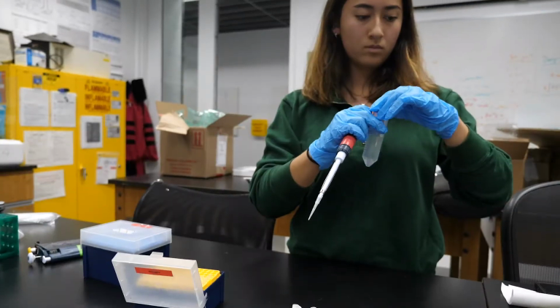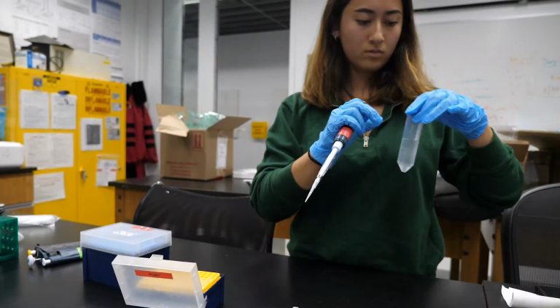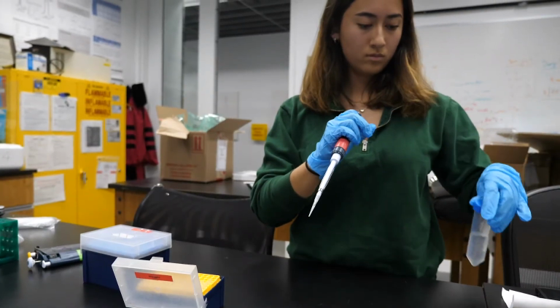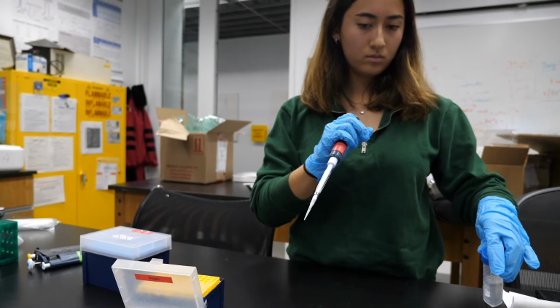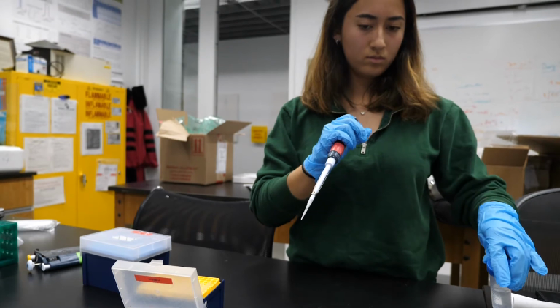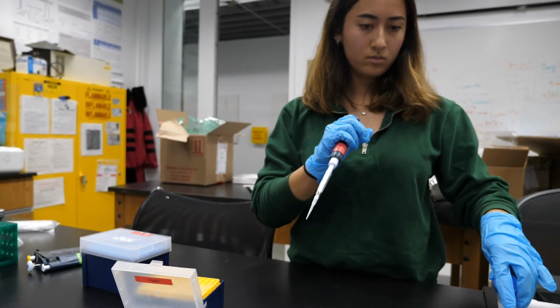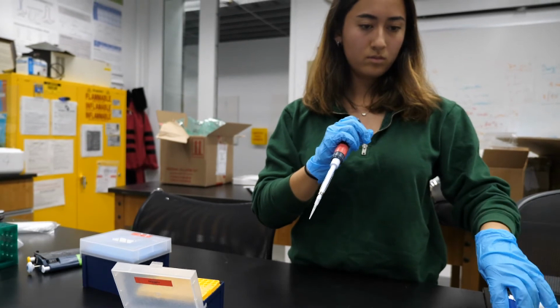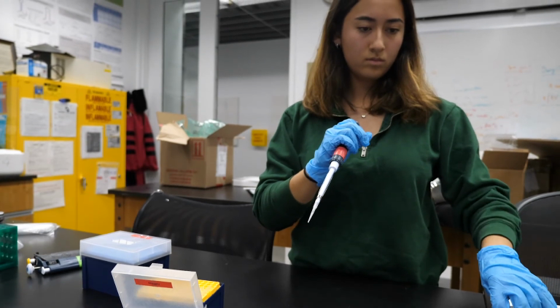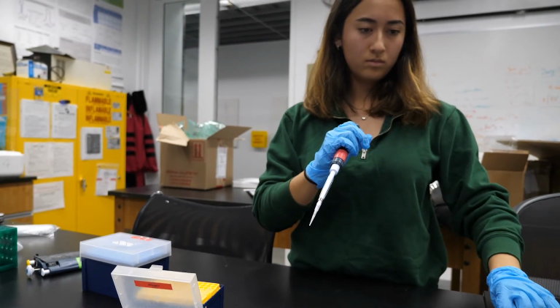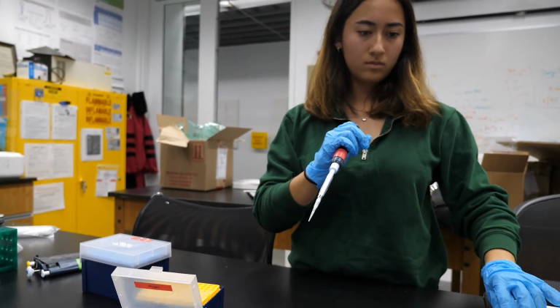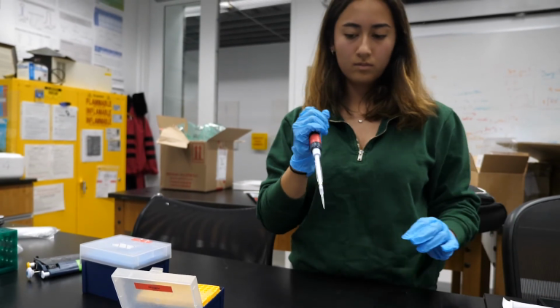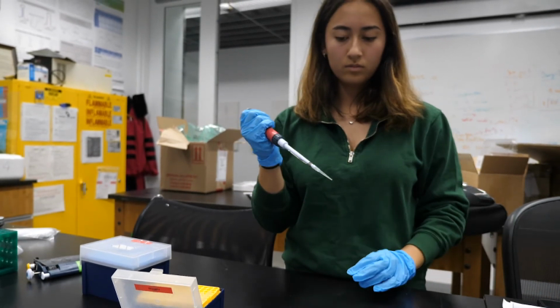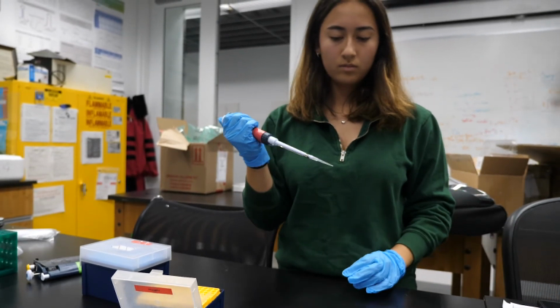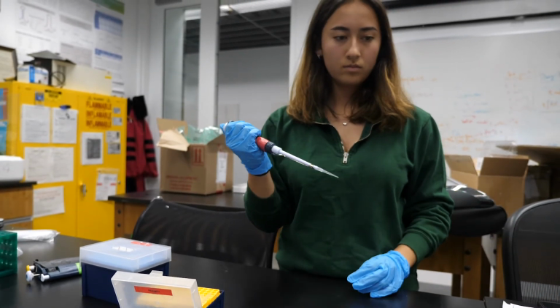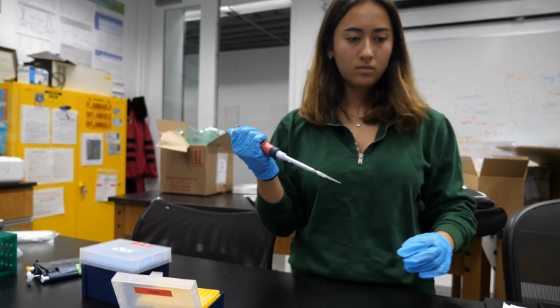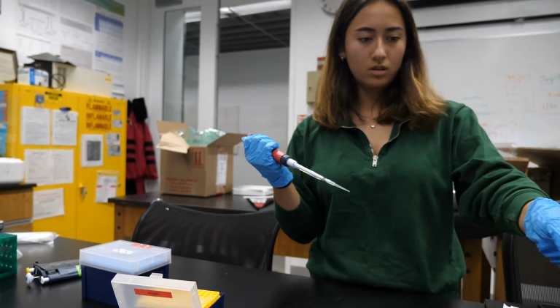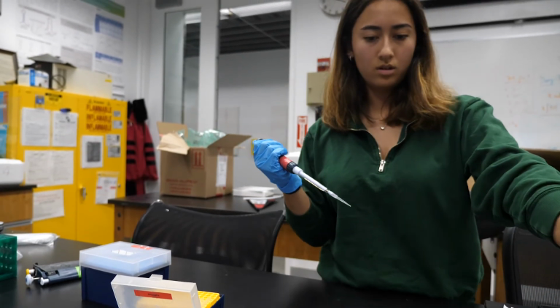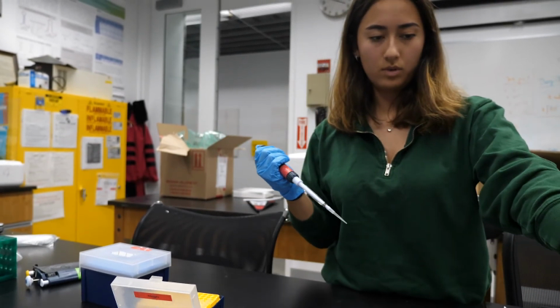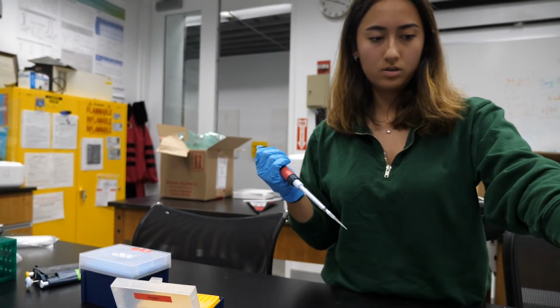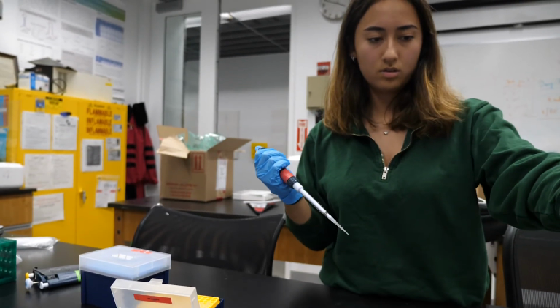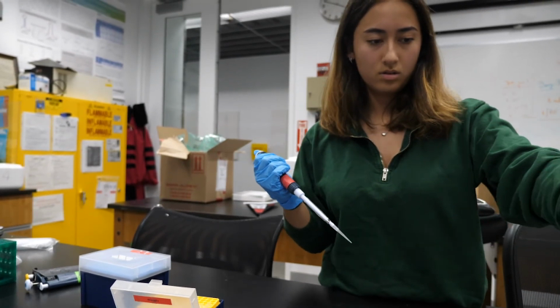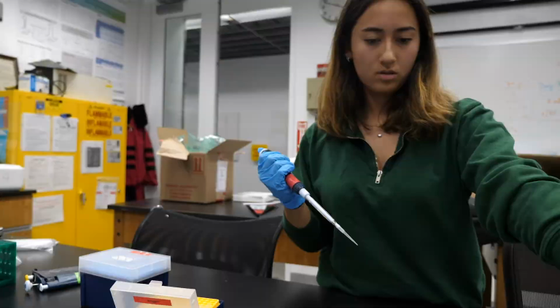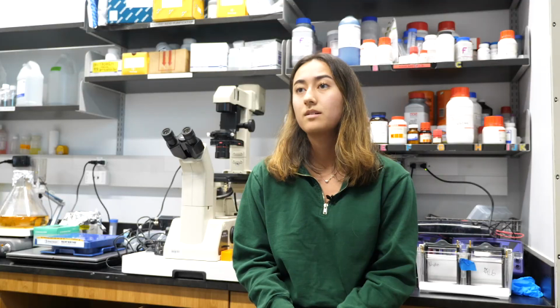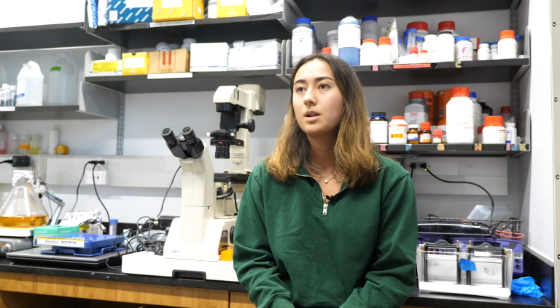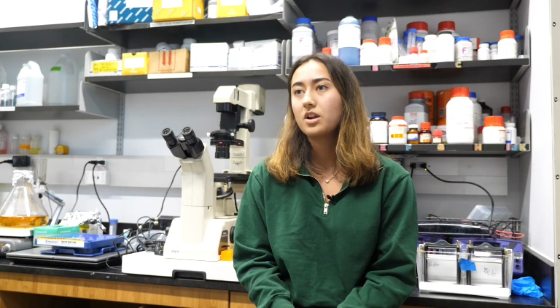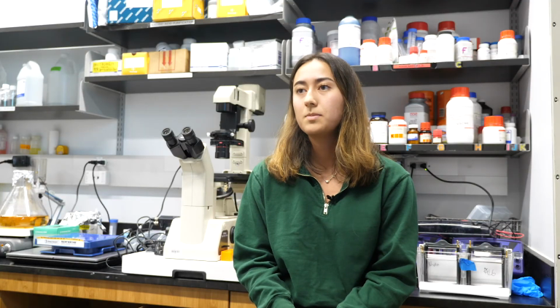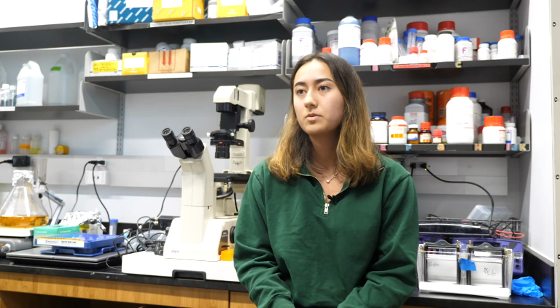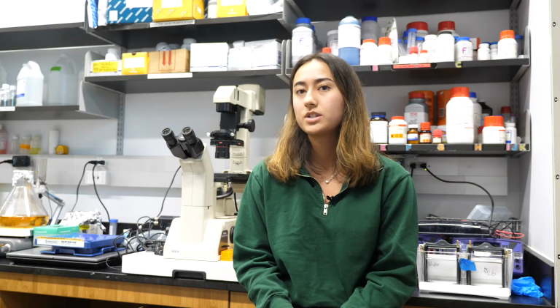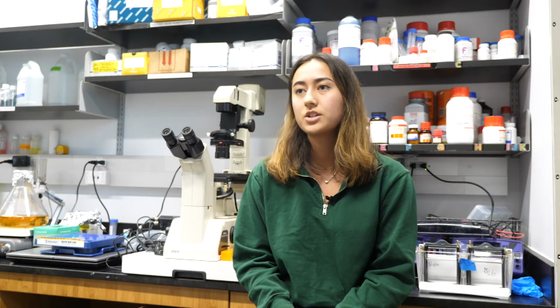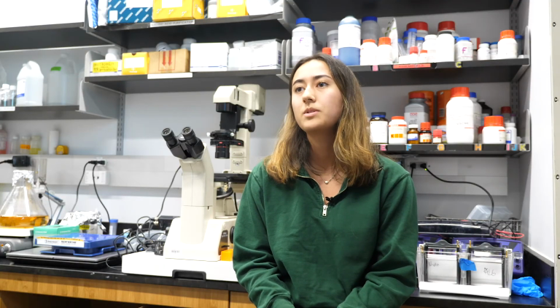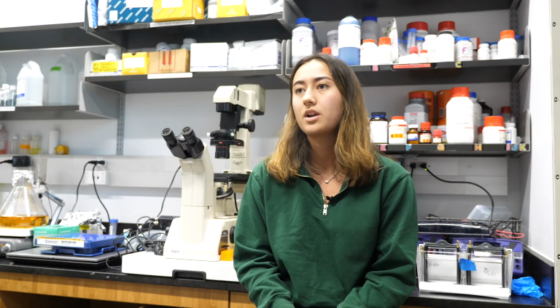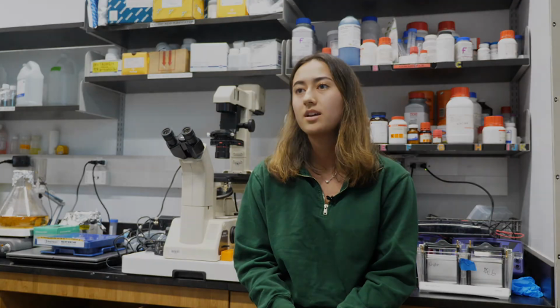It's such a learning experience to actually create something tangible. Just being able to come together and make something that would help a lot of people was just extremely gratifying.